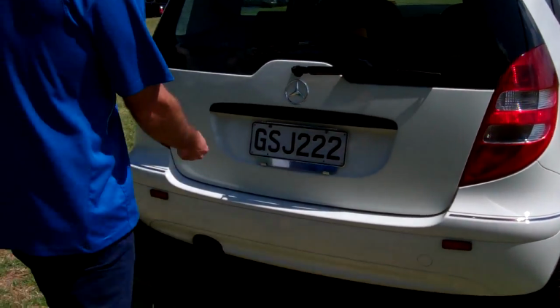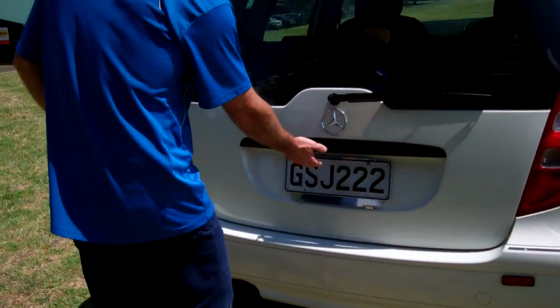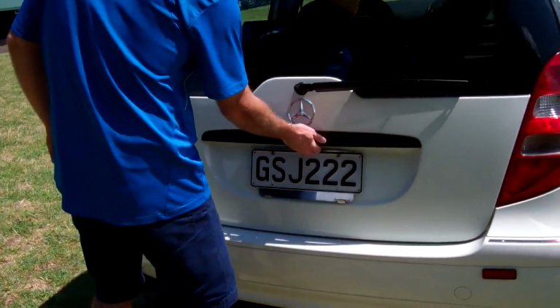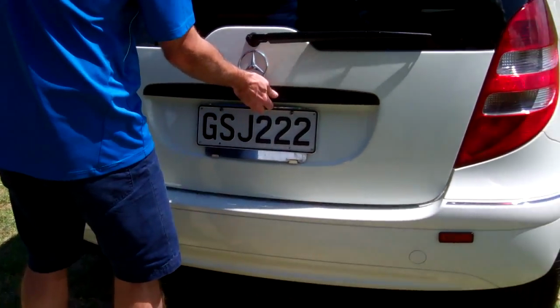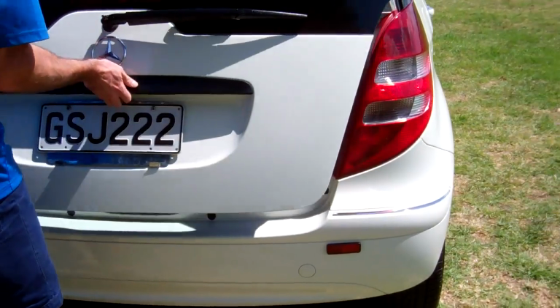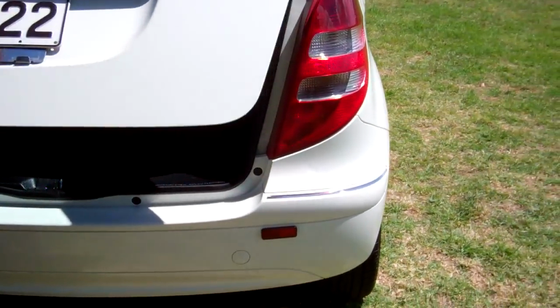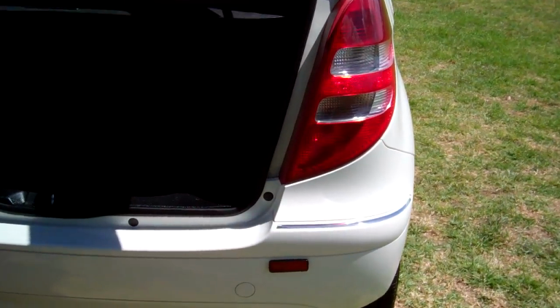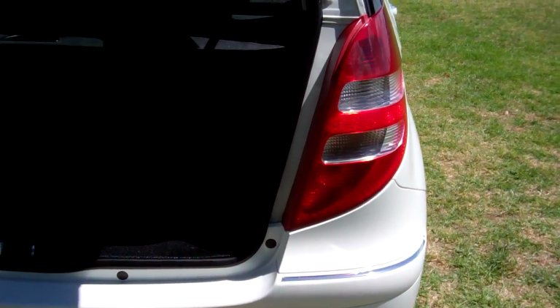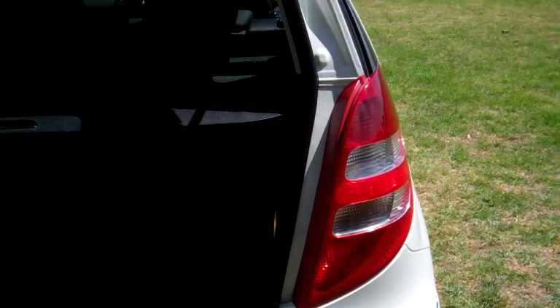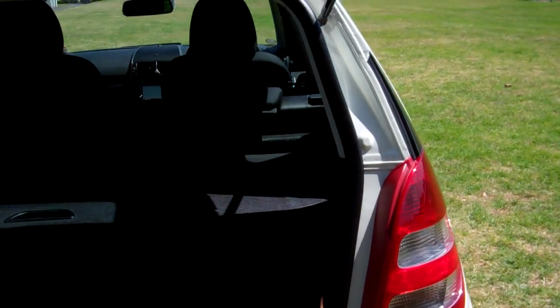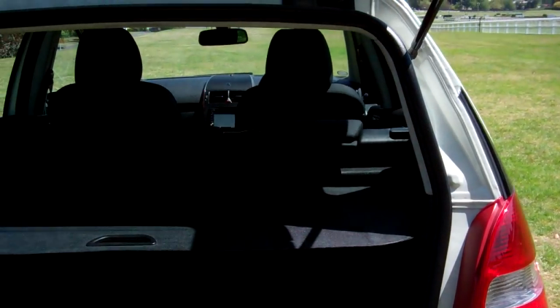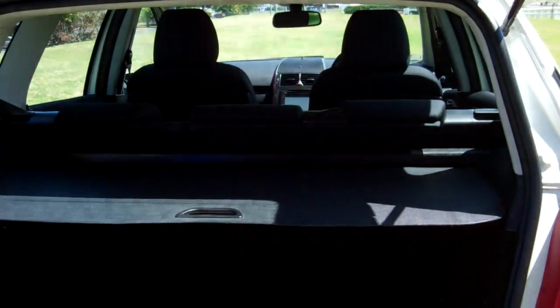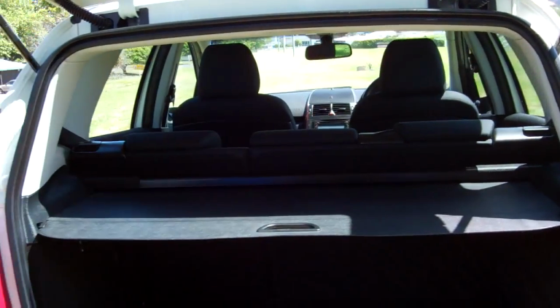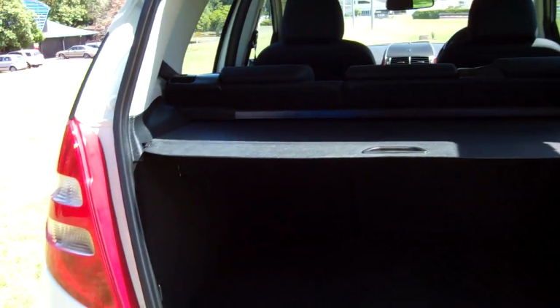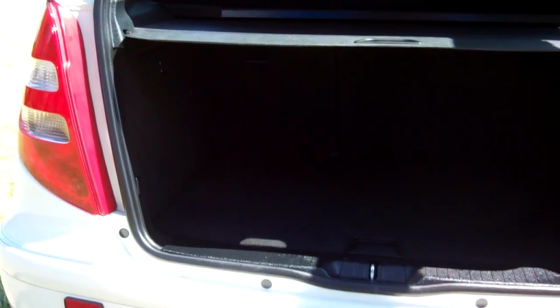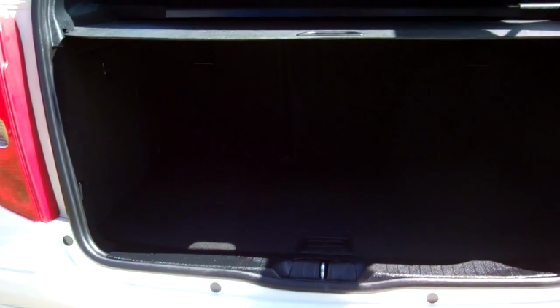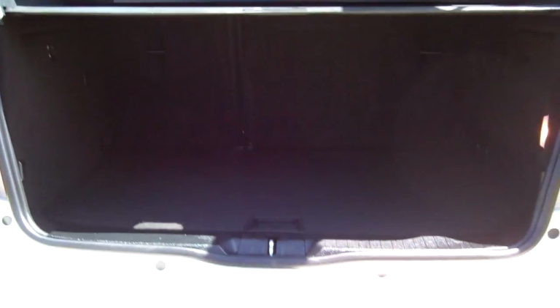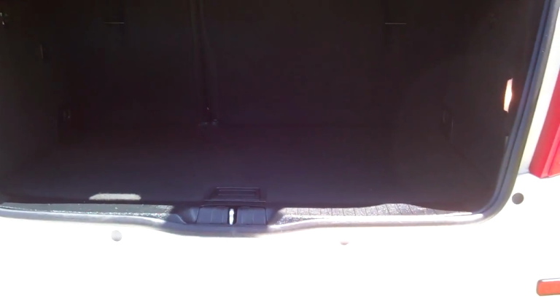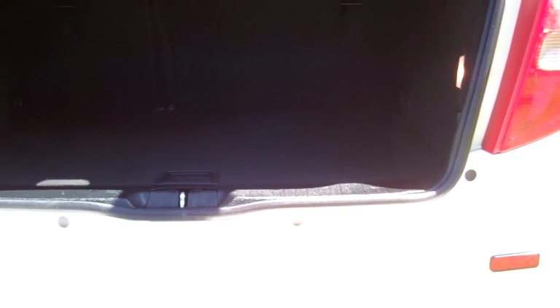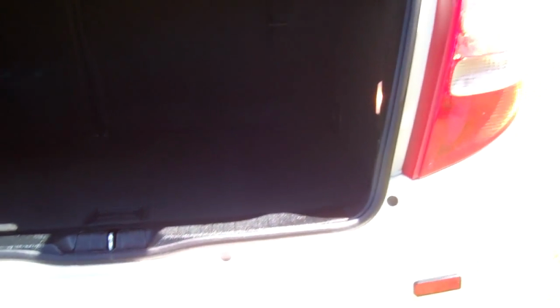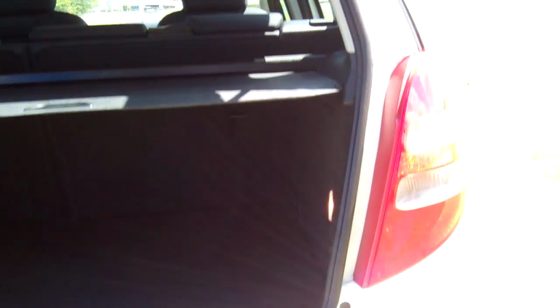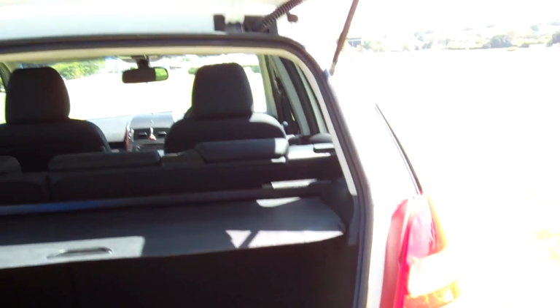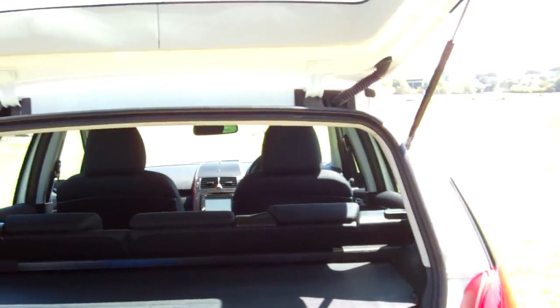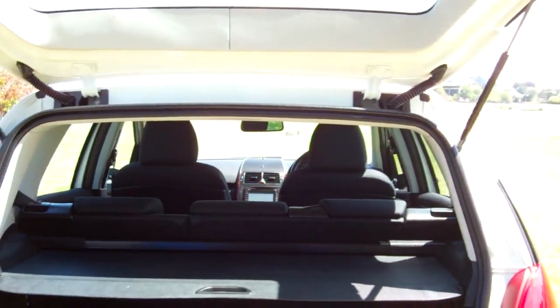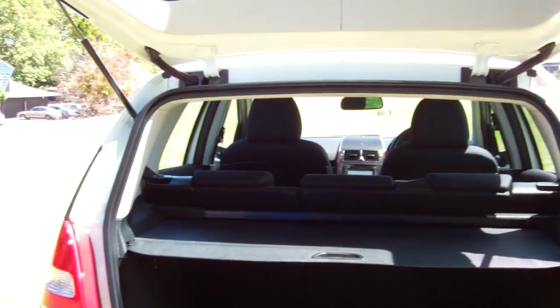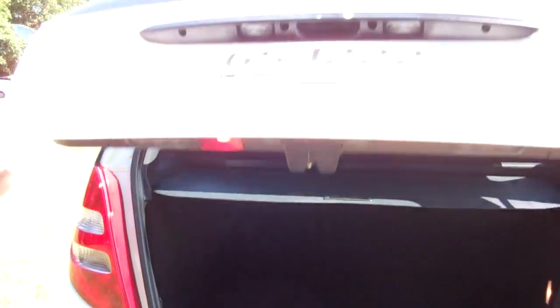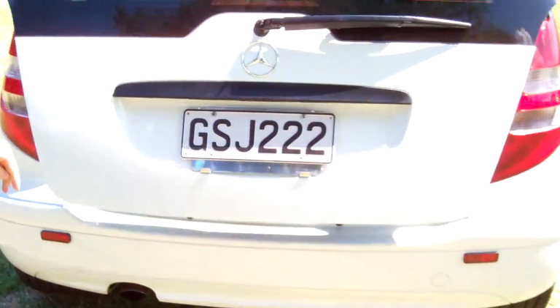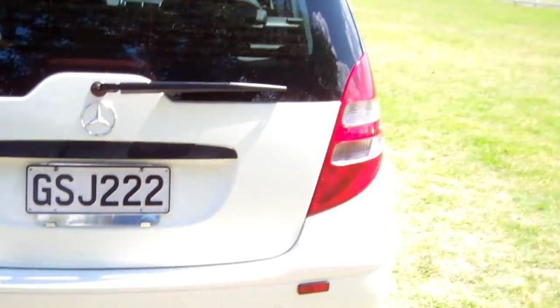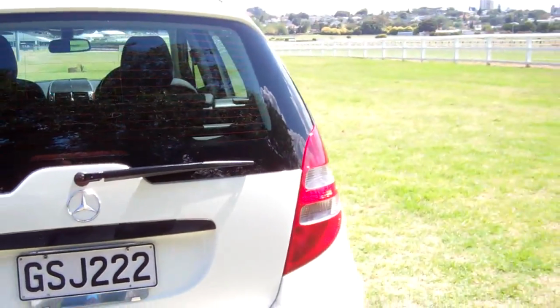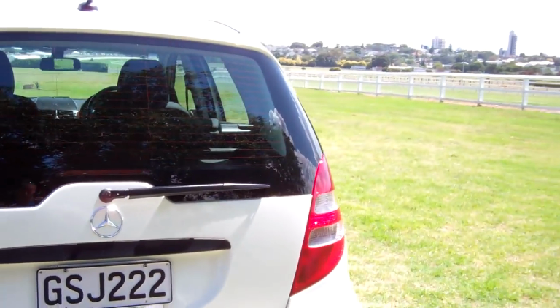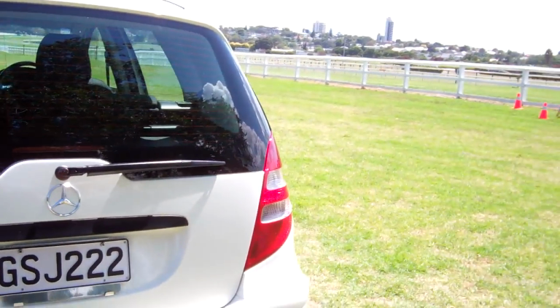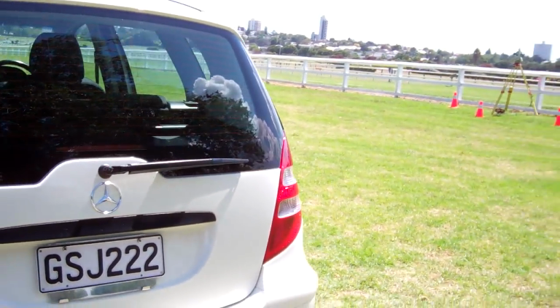I'll show you your boot space. This particular model has the rear cargo blind, and the rear seats will also fold forward and down, creating loads of cabin space.